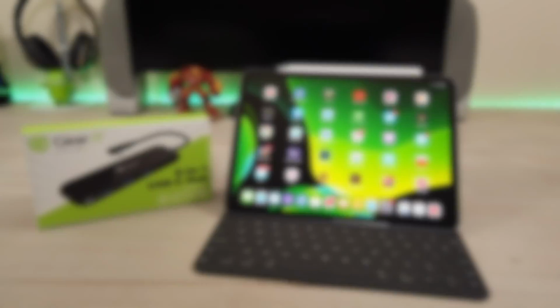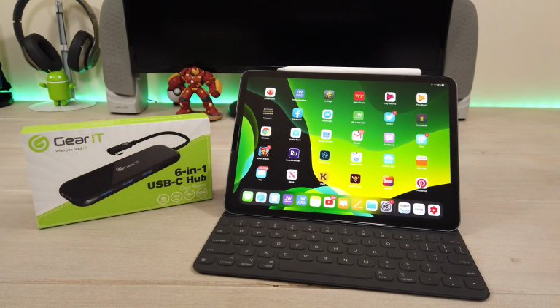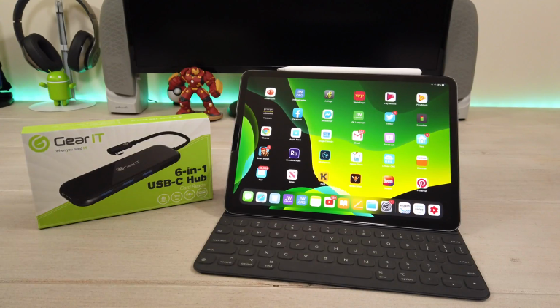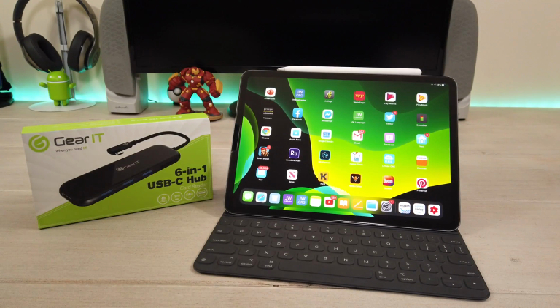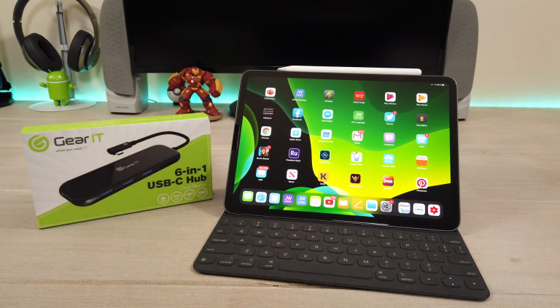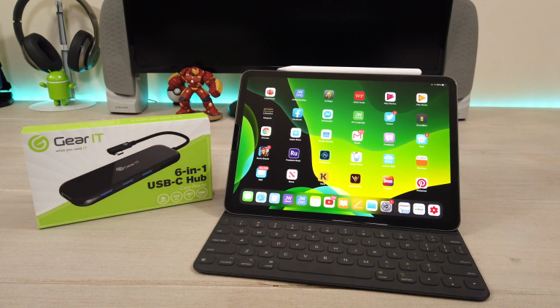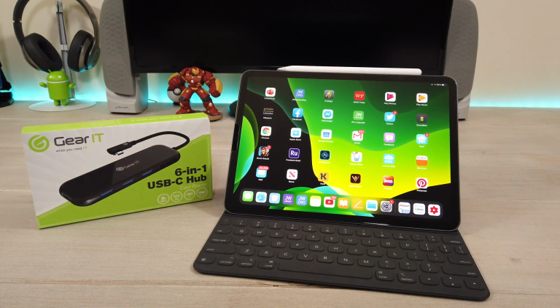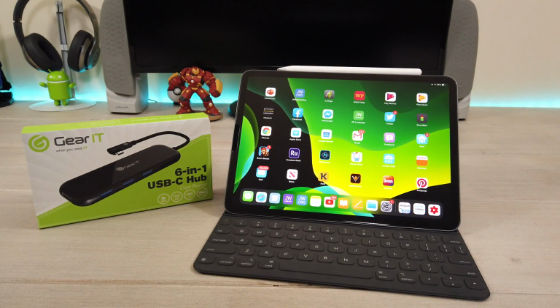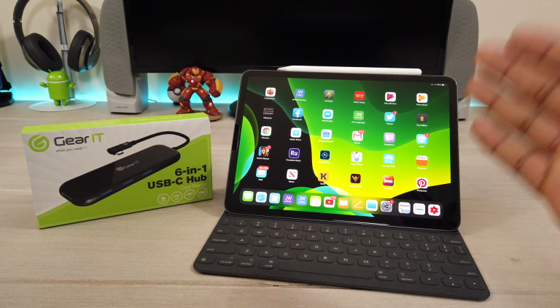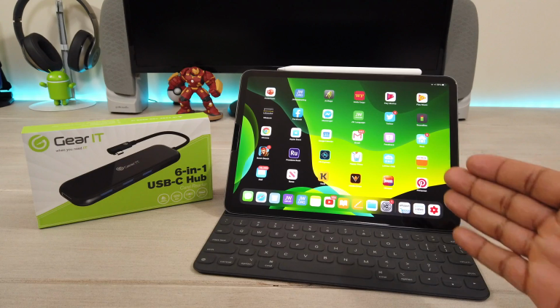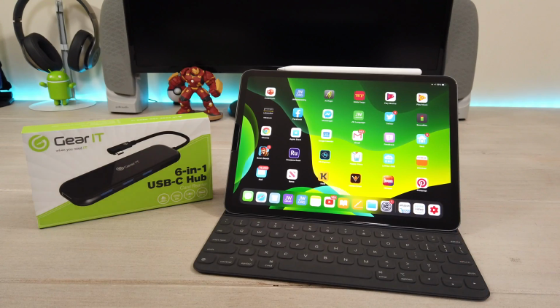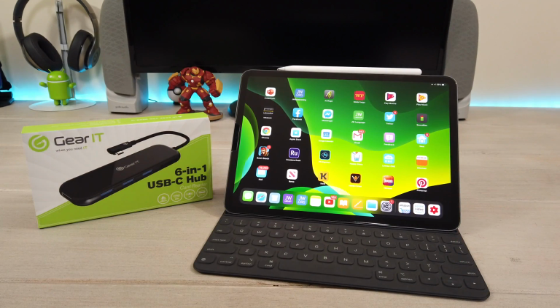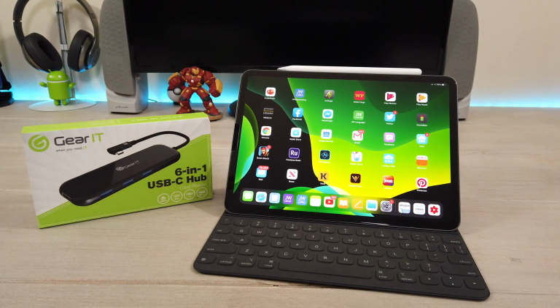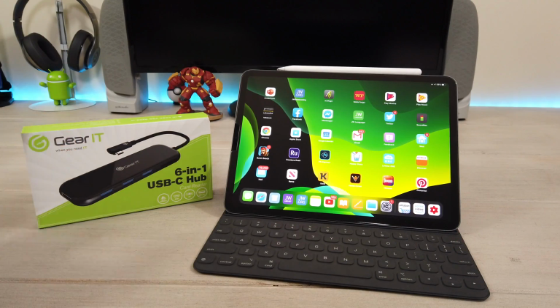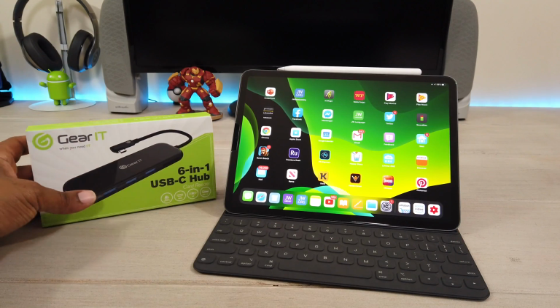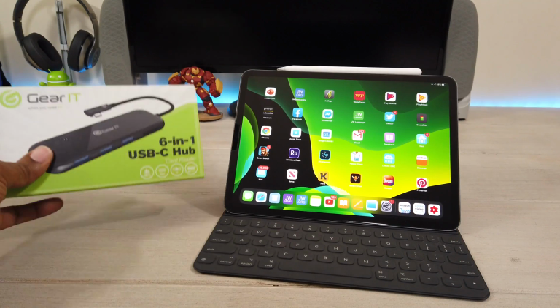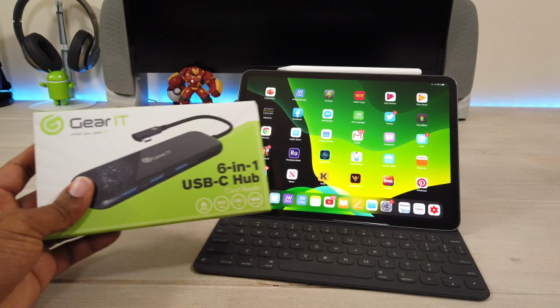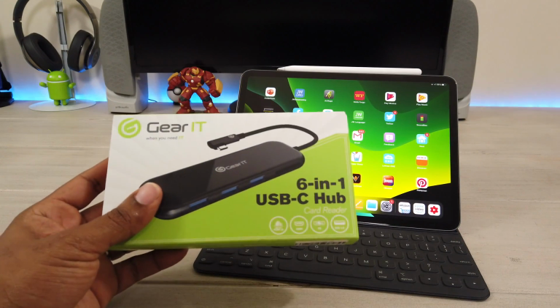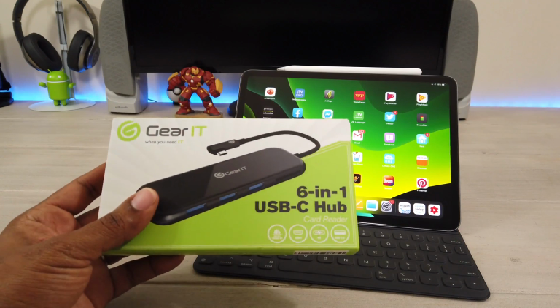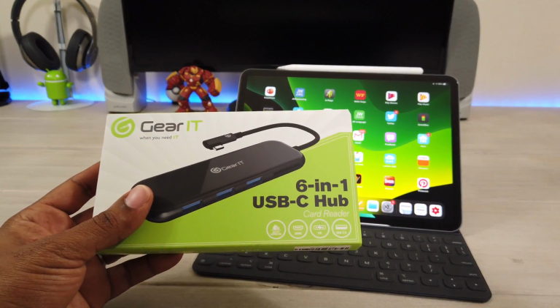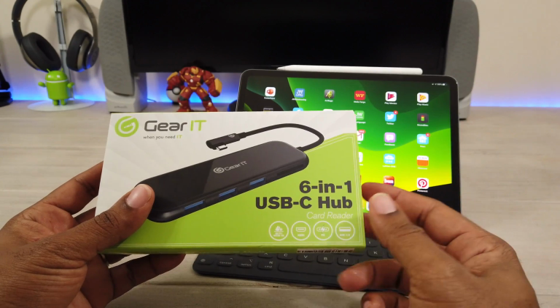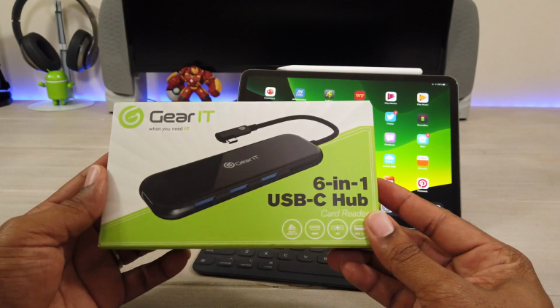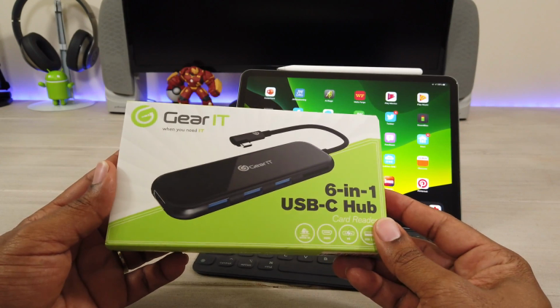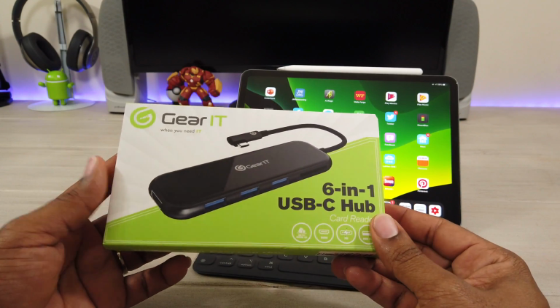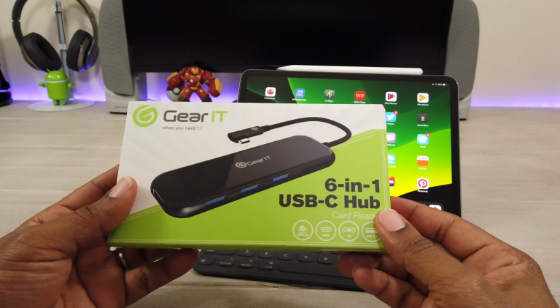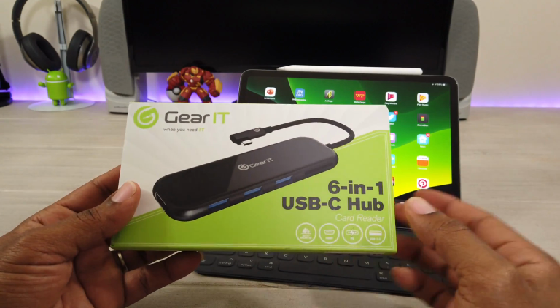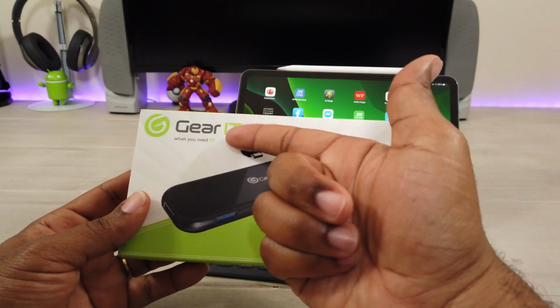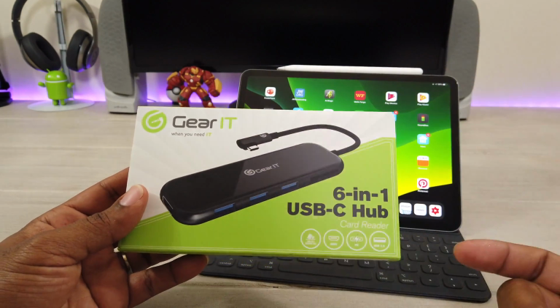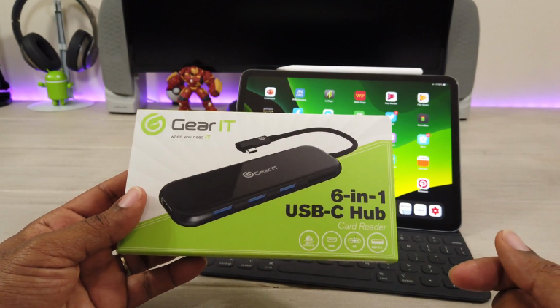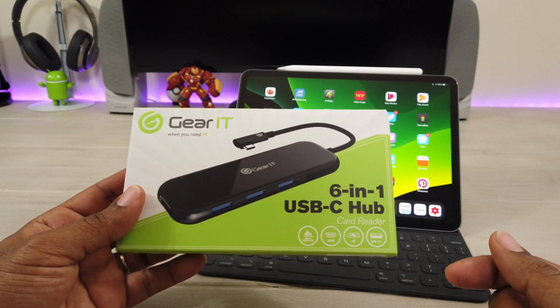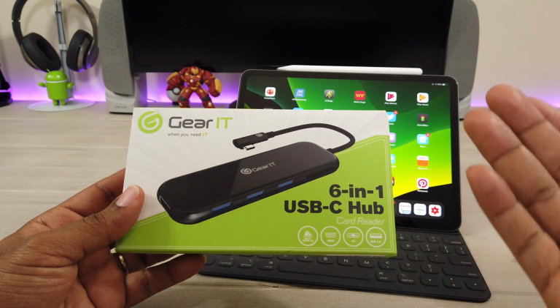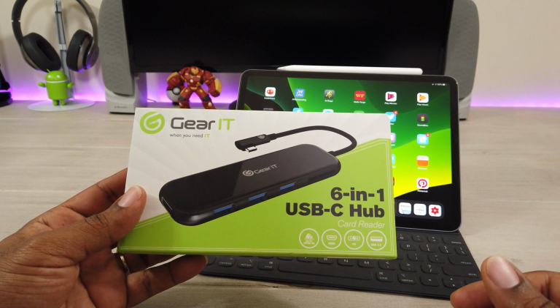What's up guys, Average Tech Guy here and today we are back with another review. I have my iPad Pro 11 right here and on this side this is a six-in-one USB Type-C hub that I just got in from GearIt. Let's check them out.